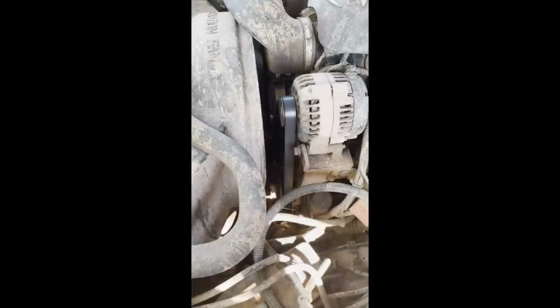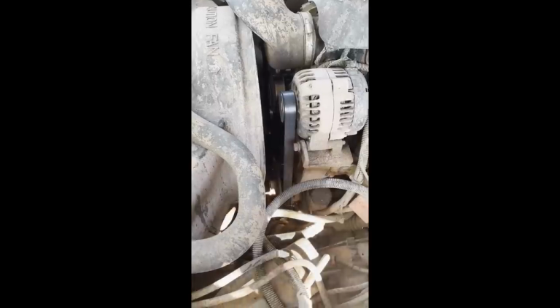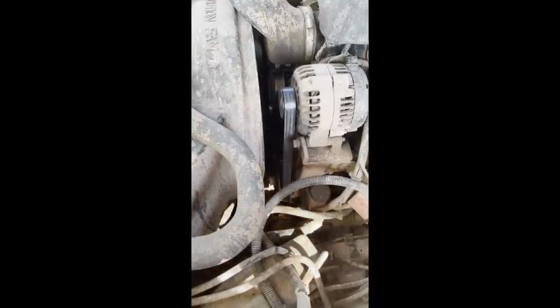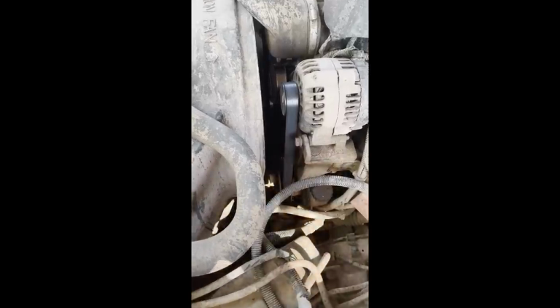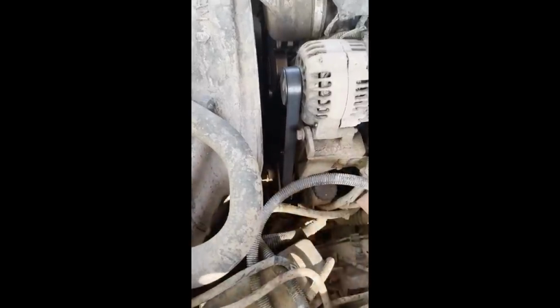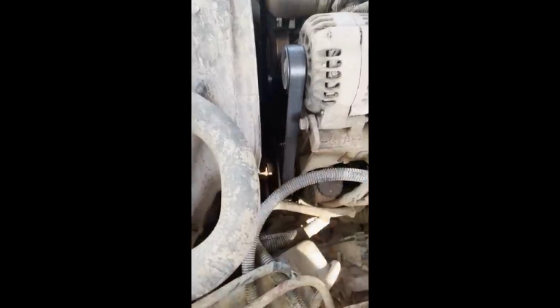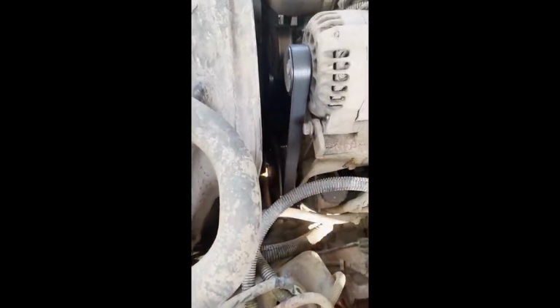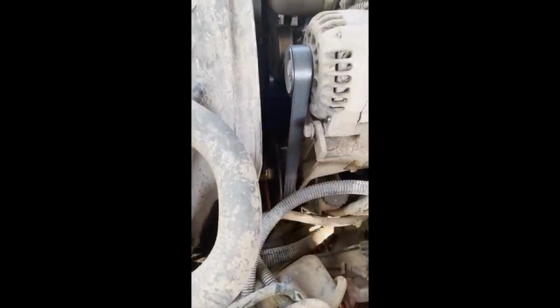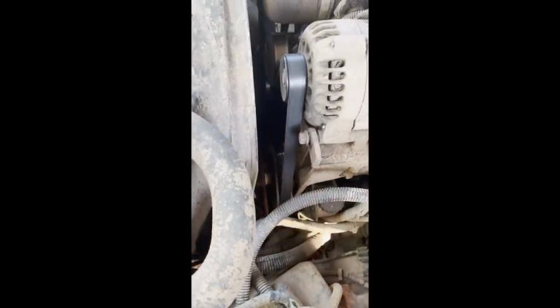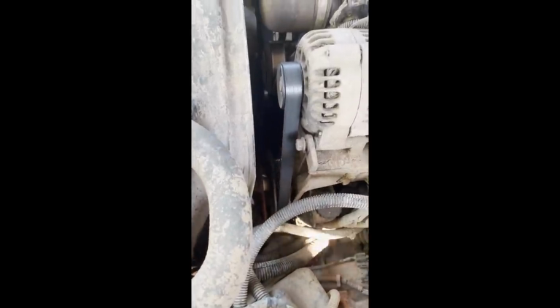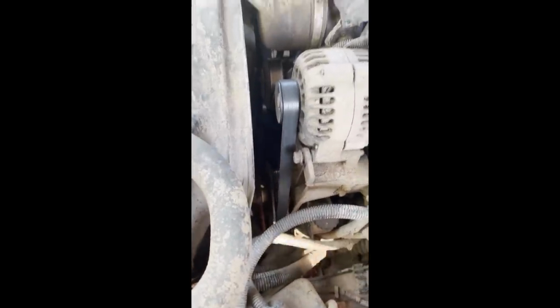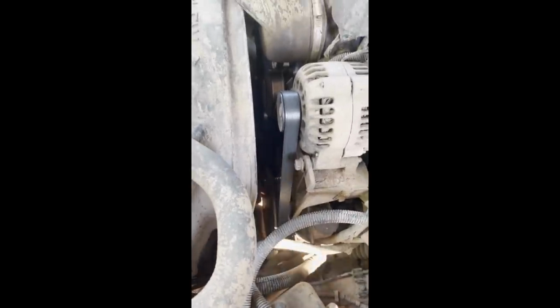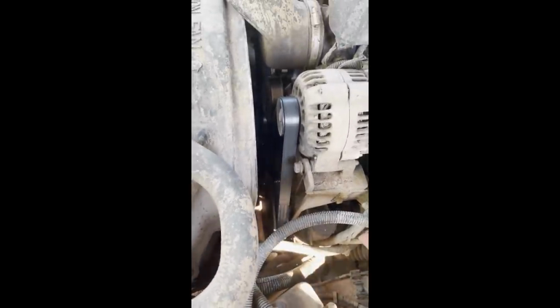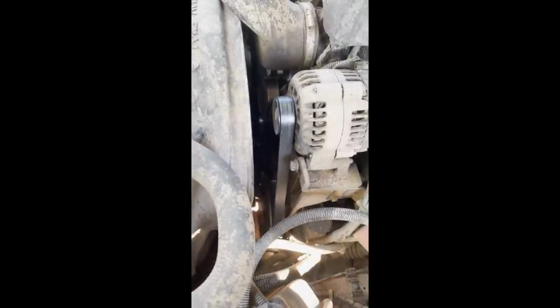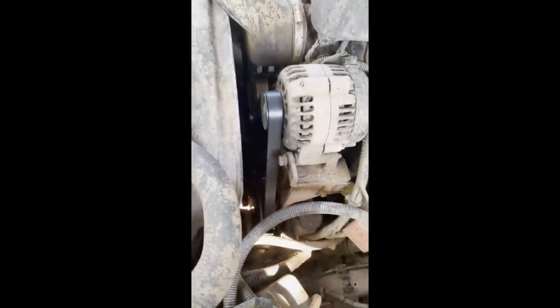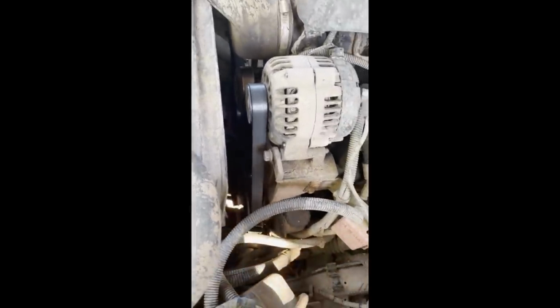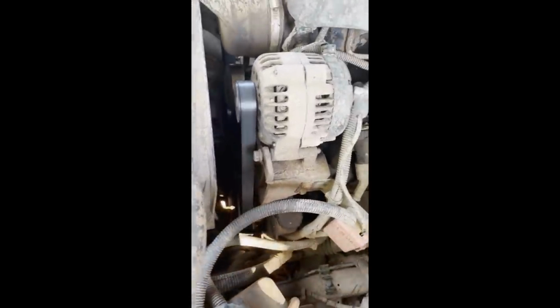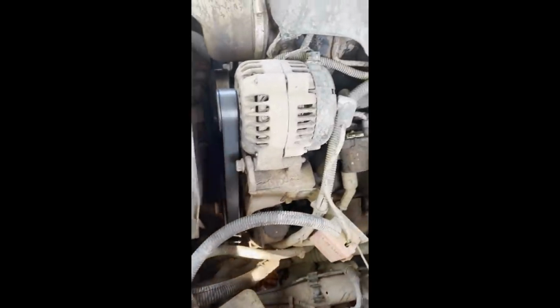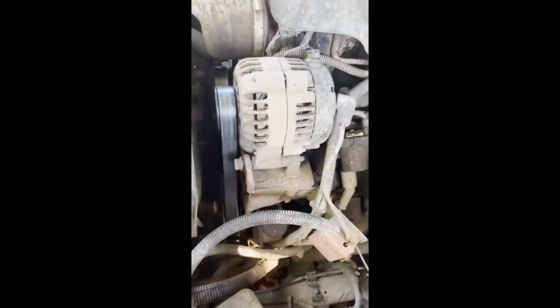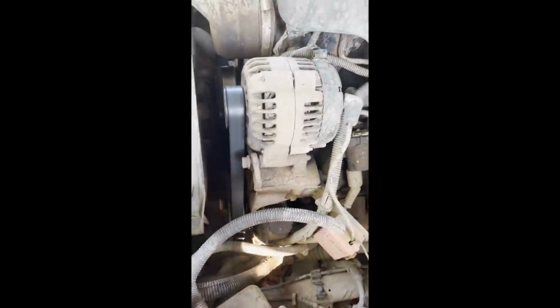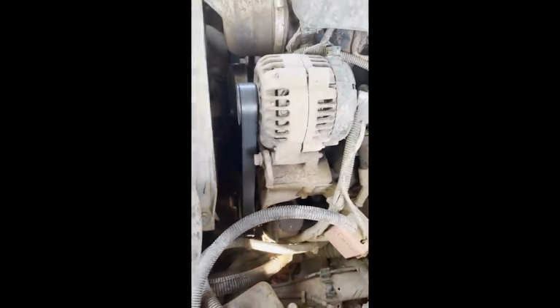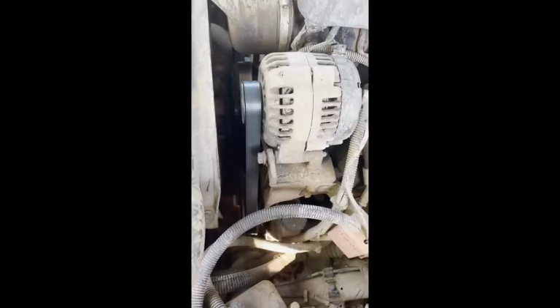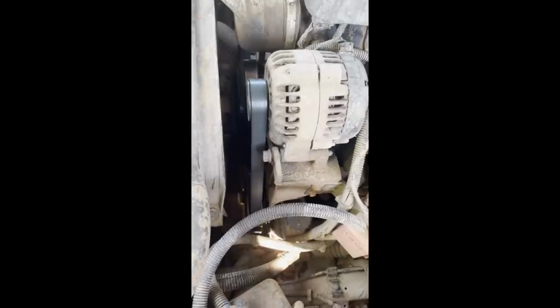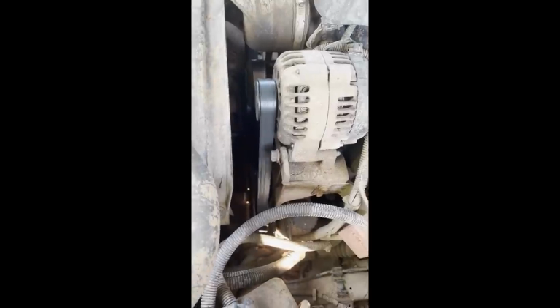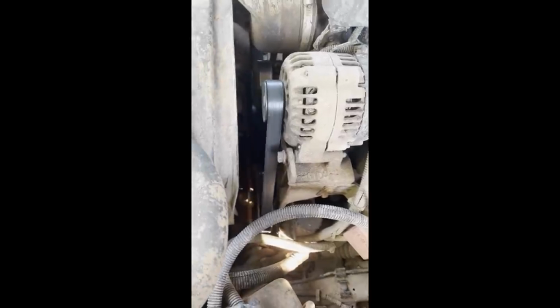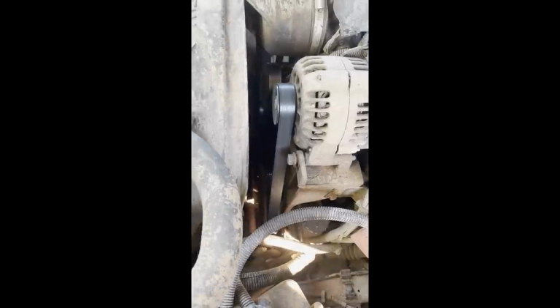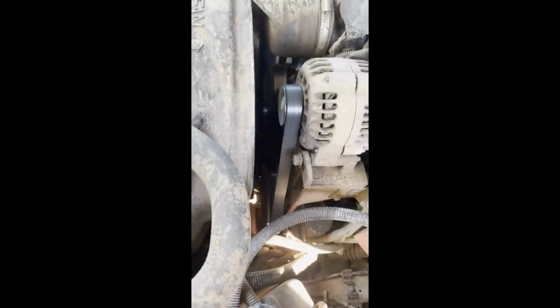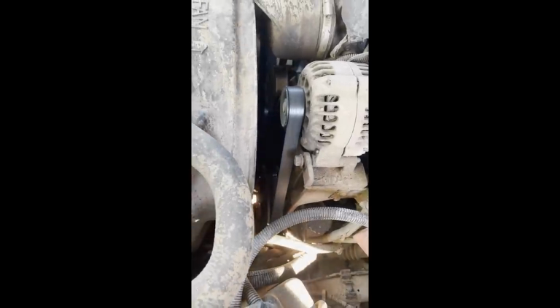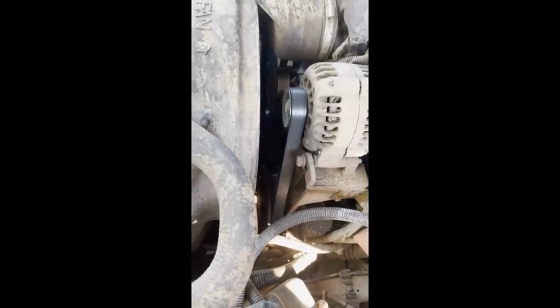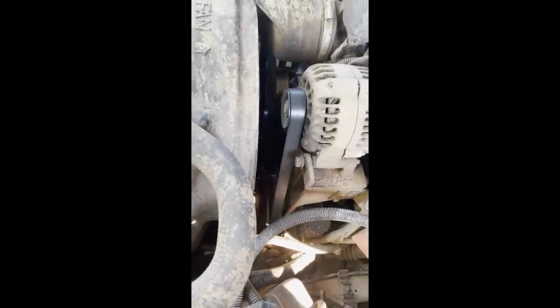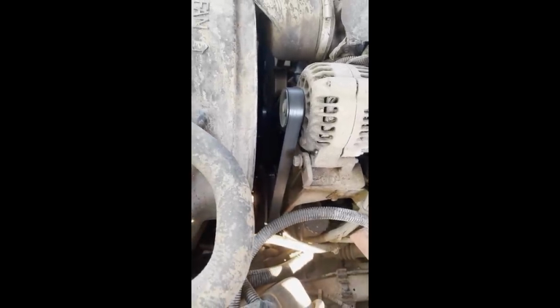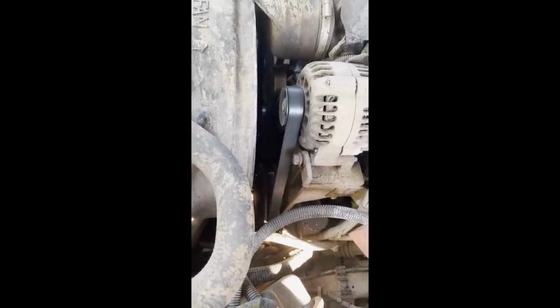Customers send in this video of their 2001 Z71 asking if this sound means their engine's destroyed. Lucky for them, it was simply a bad pulley.